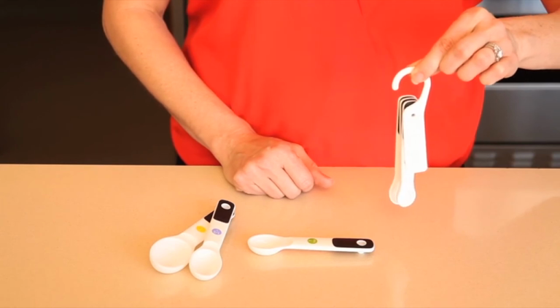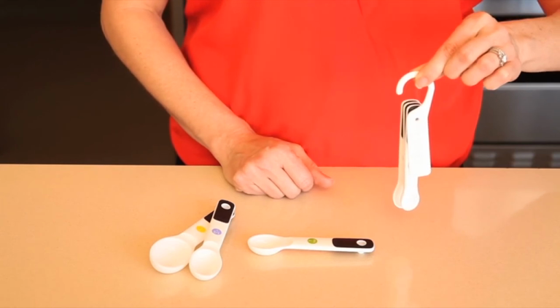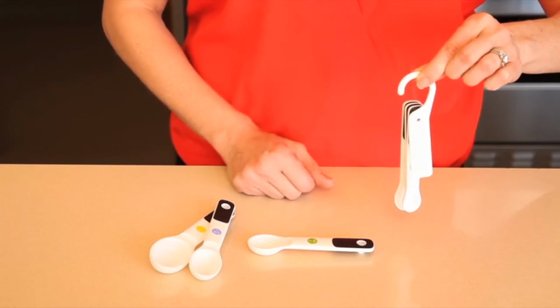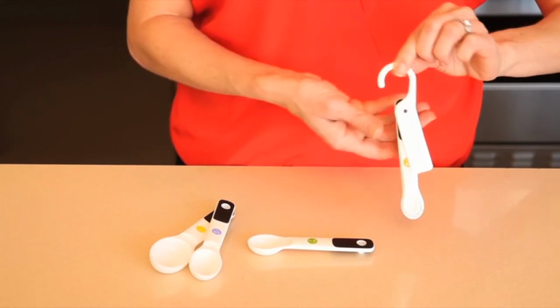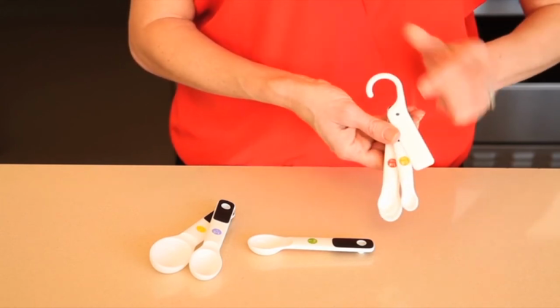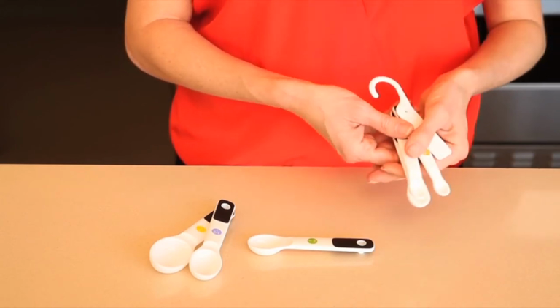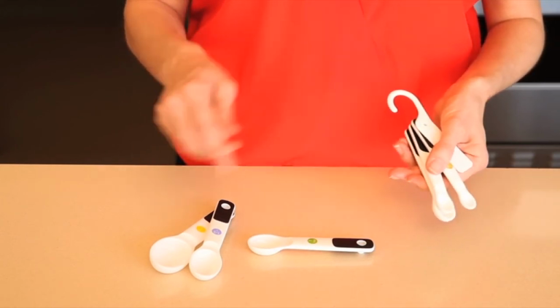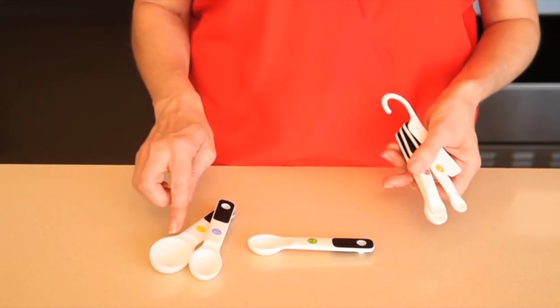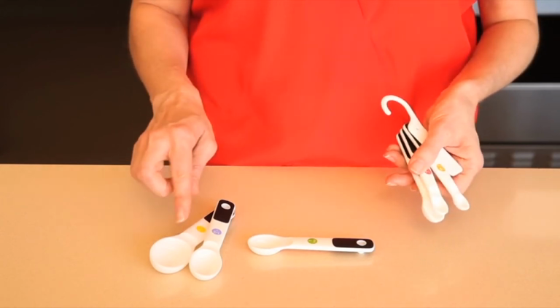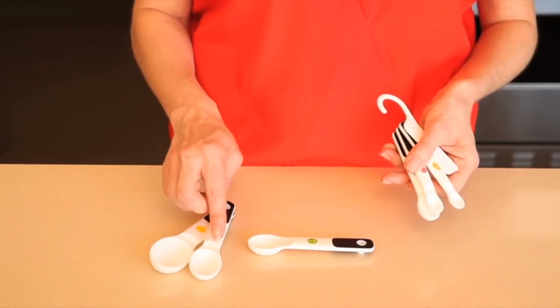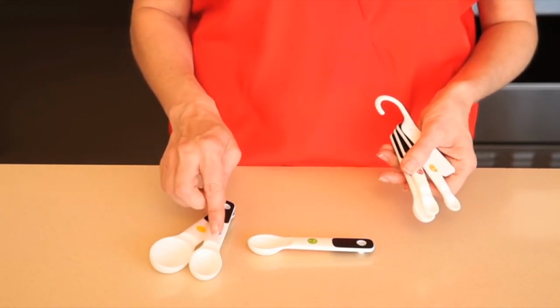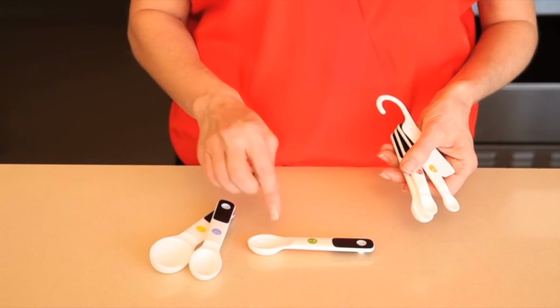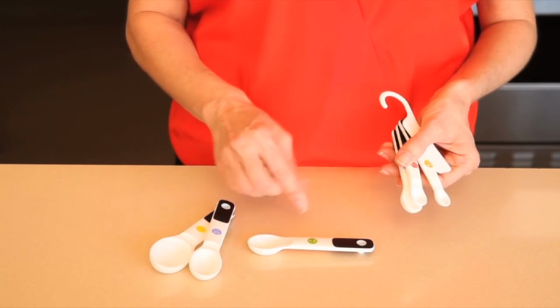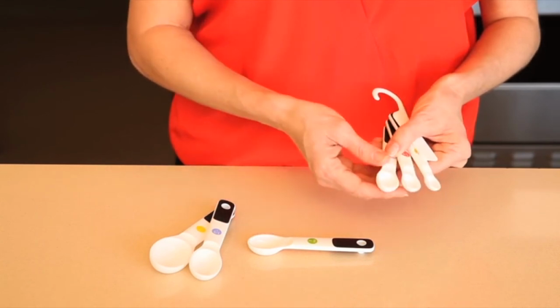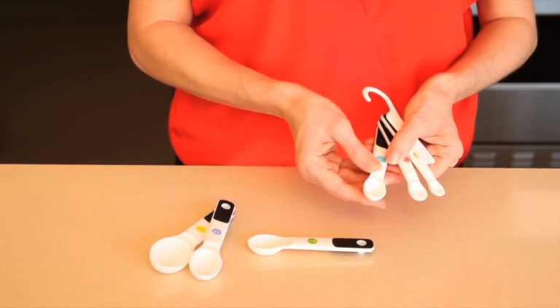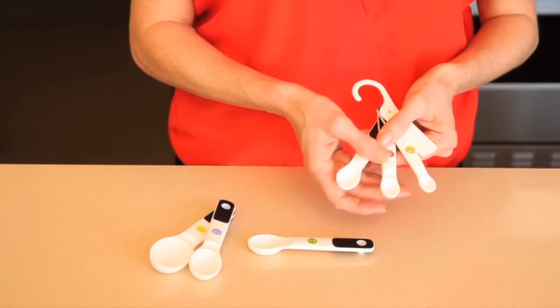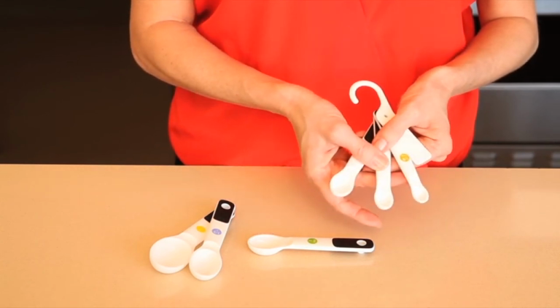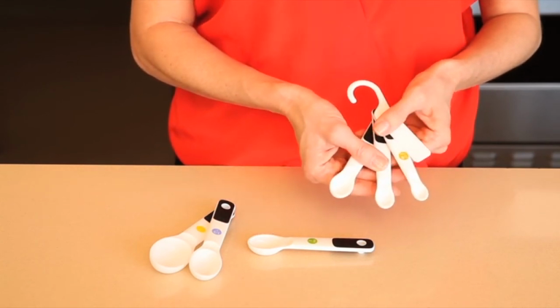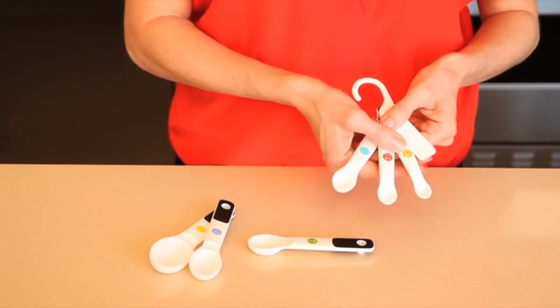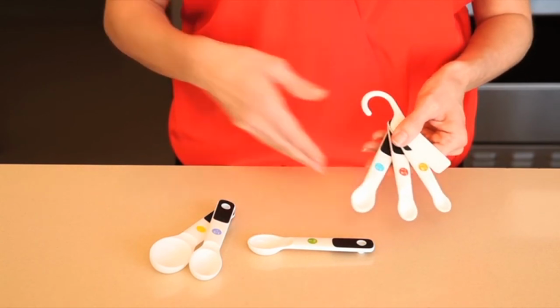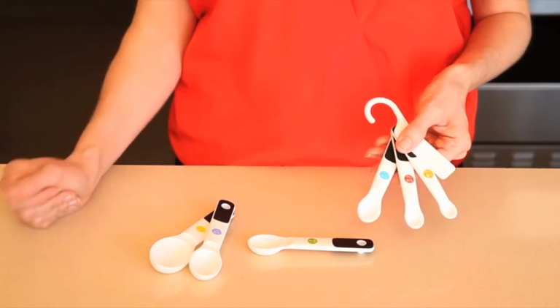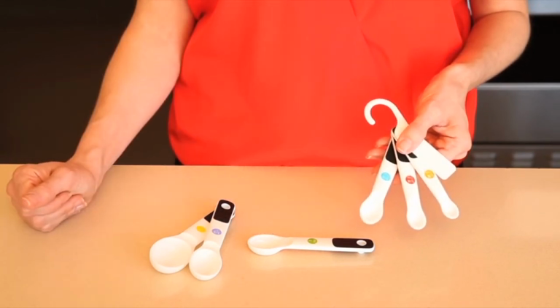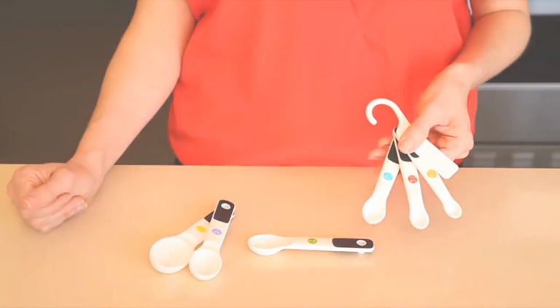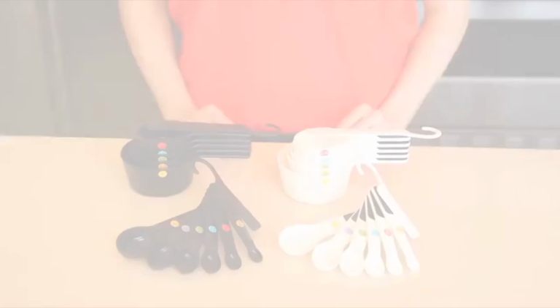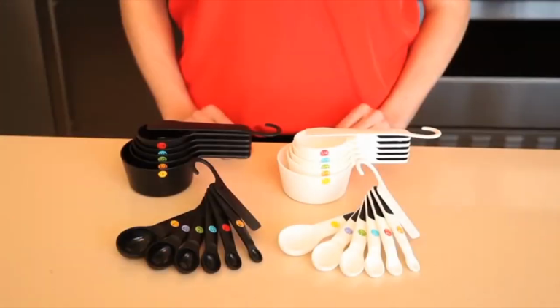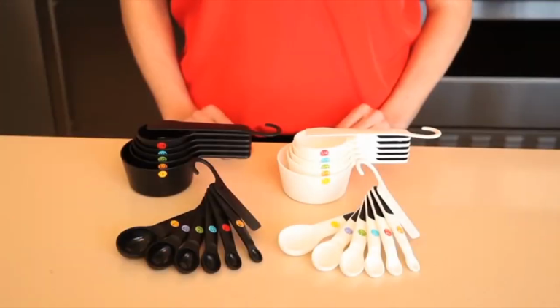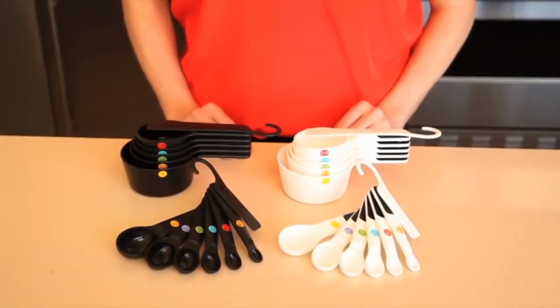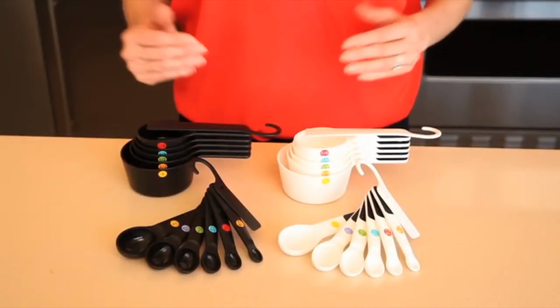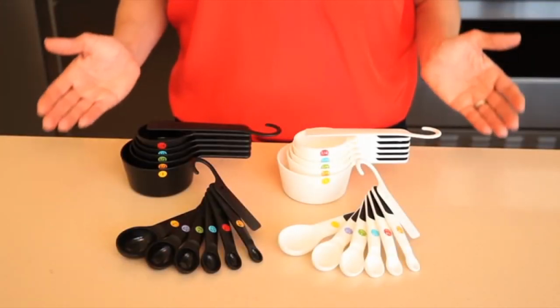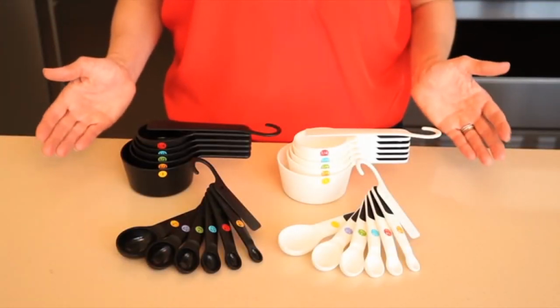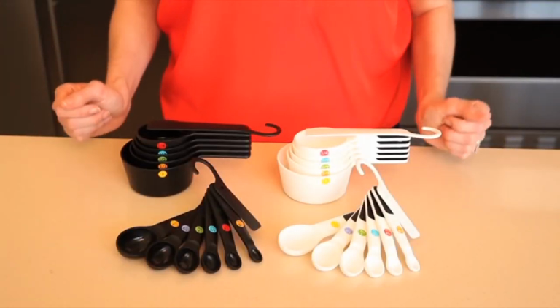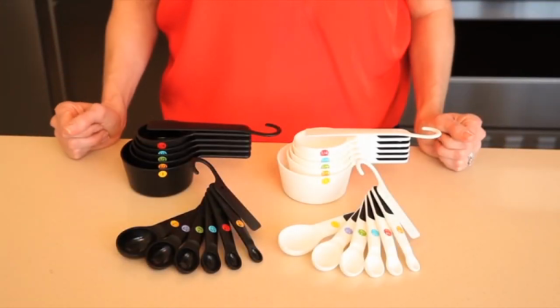This dishwasher safe set includes a scraper, a tablespoon, a half tablespoon, a teaspoon, a half teaspoon, a quarter teaspoon, and an eighth of a teaspoon measuring spoon. Here's a good tip: our matching measuring cups and spoons come in both black and white.